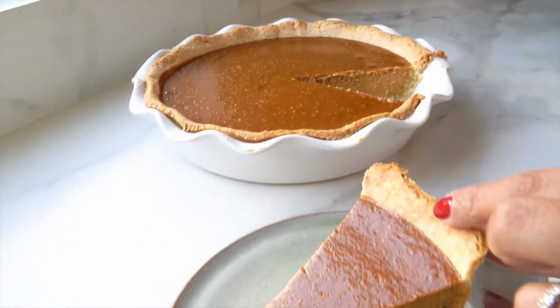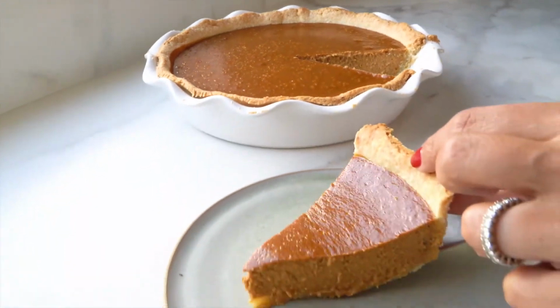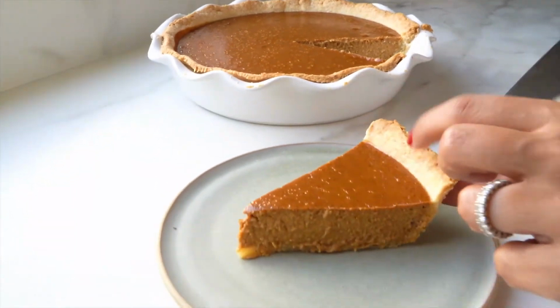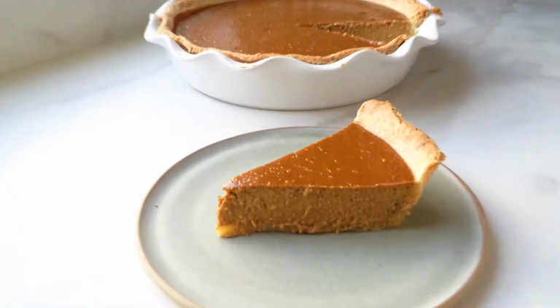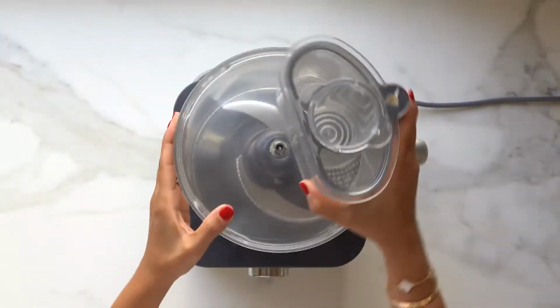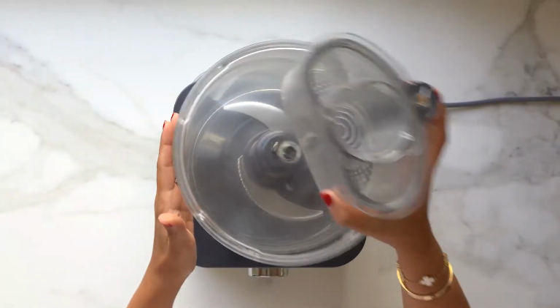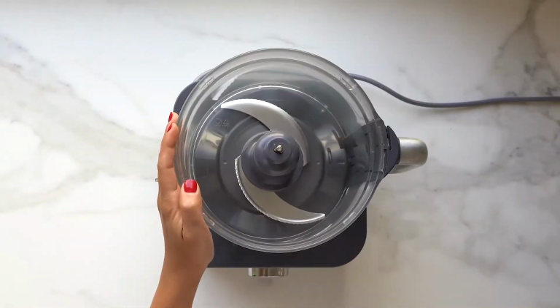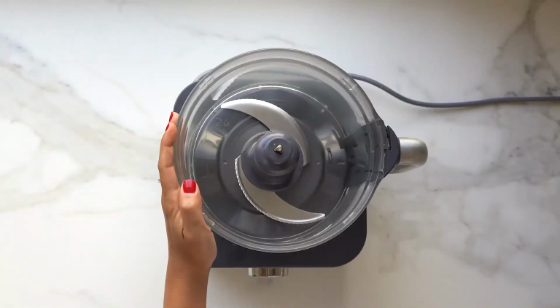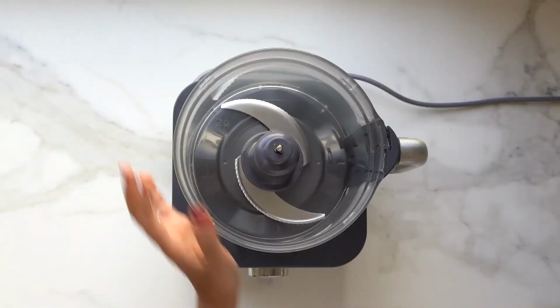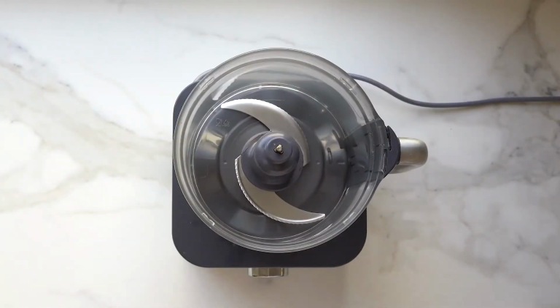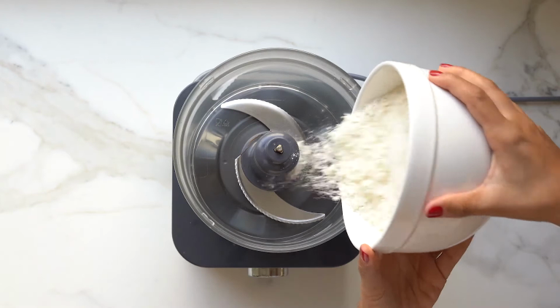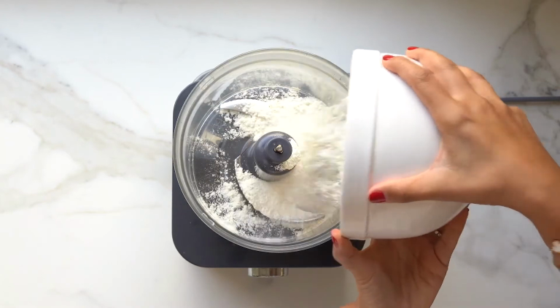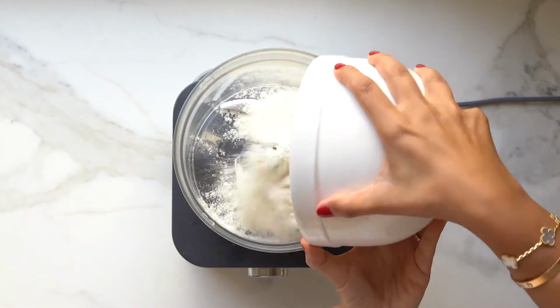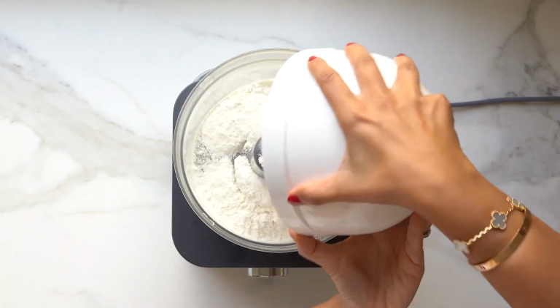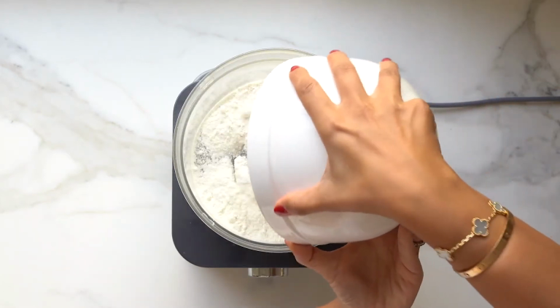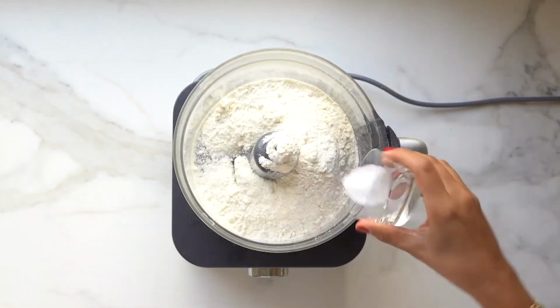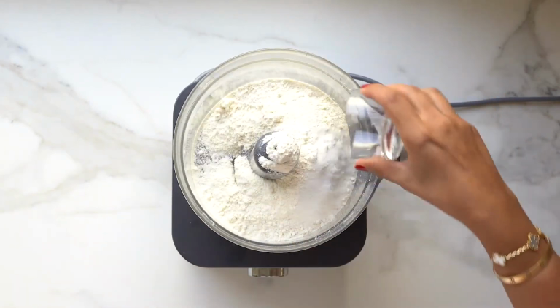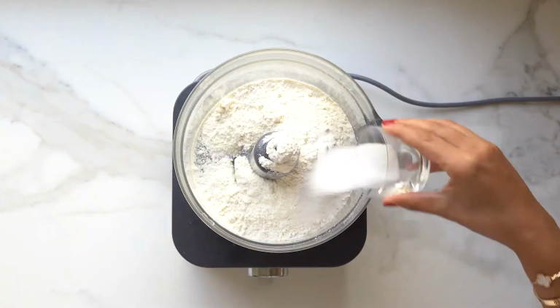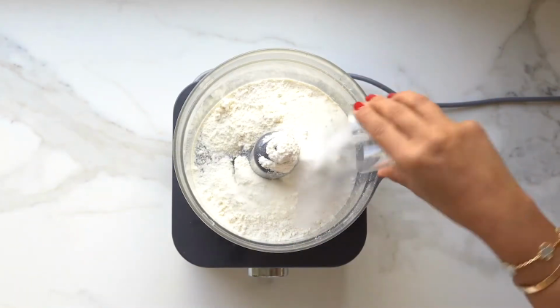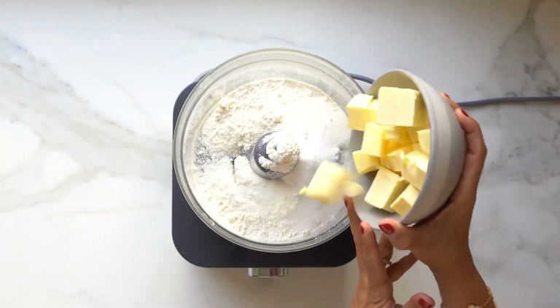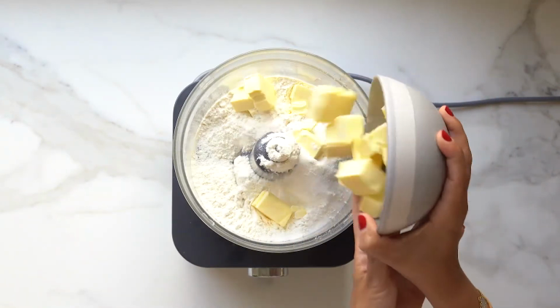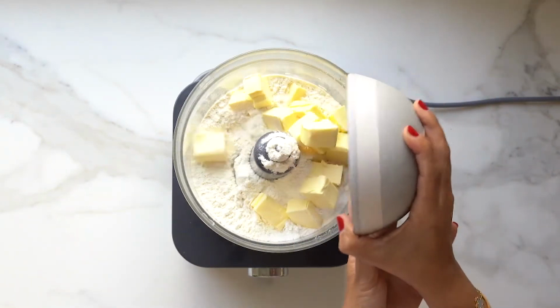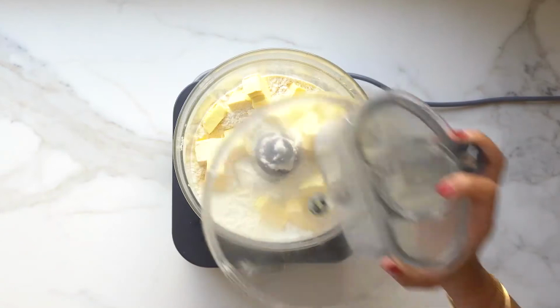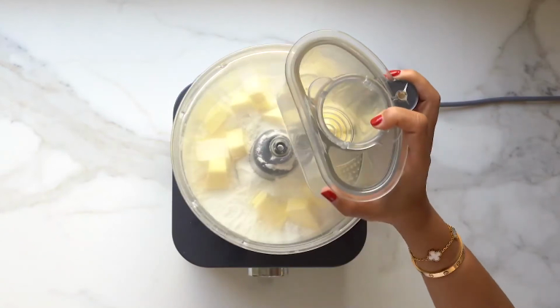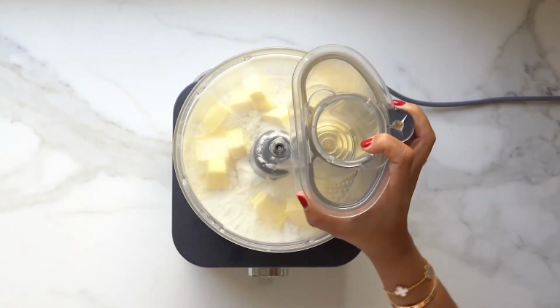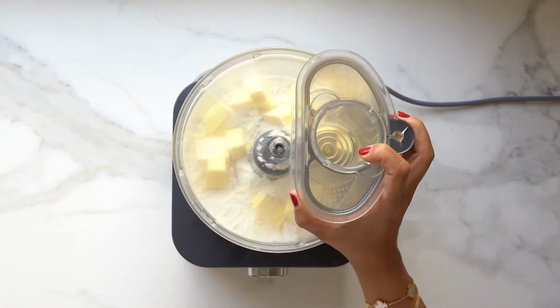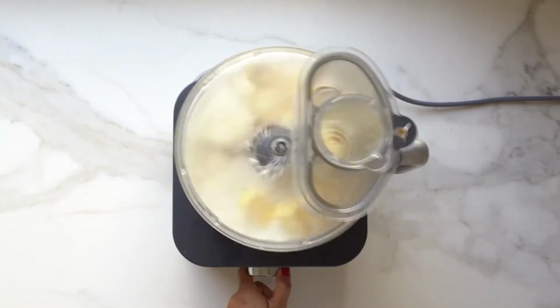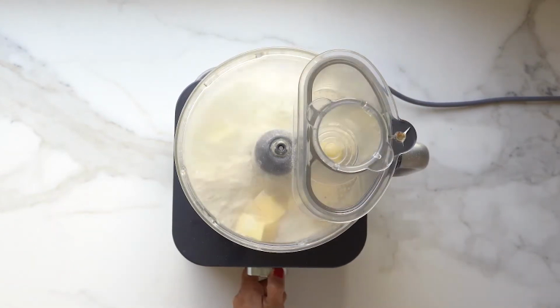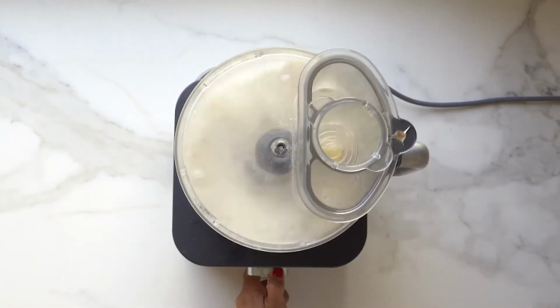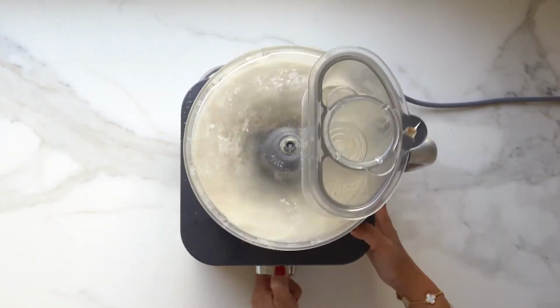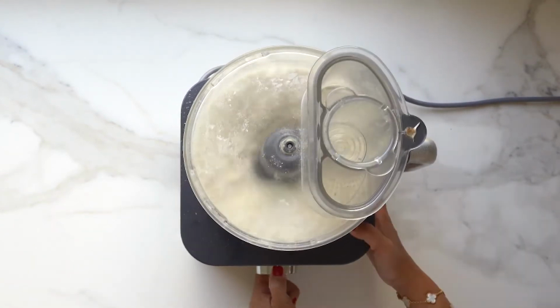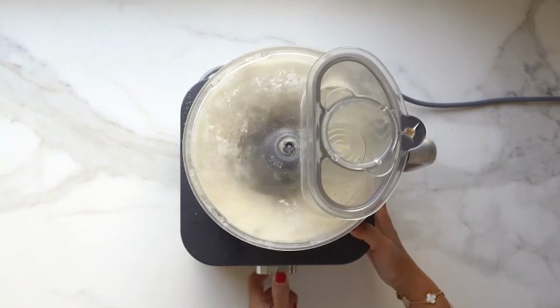I'll start off by preparing my crust. I'm going to be preparing my pie dough in my food processor. I'll add all the ingredients: flour, salt, sugar, and super cold butter, then cover the lid of the food processor and pulse until it has a crumbly consistency.